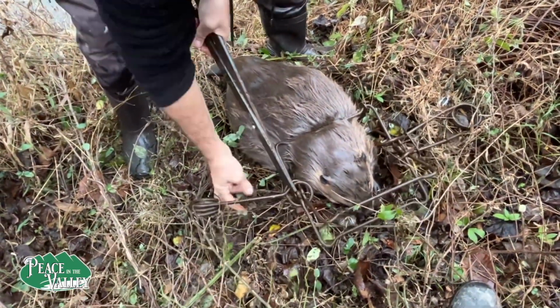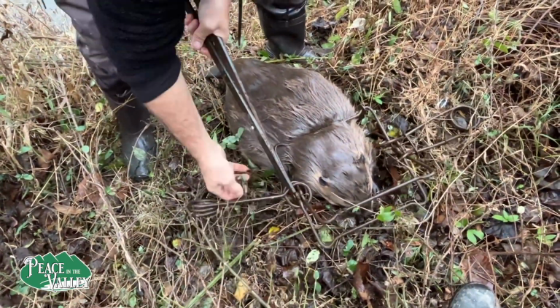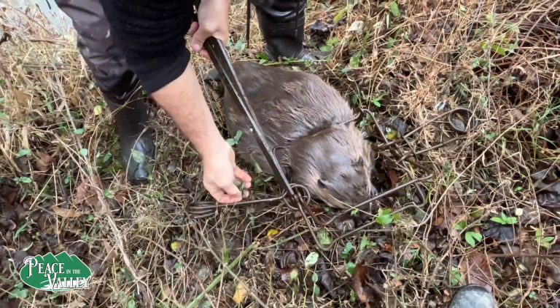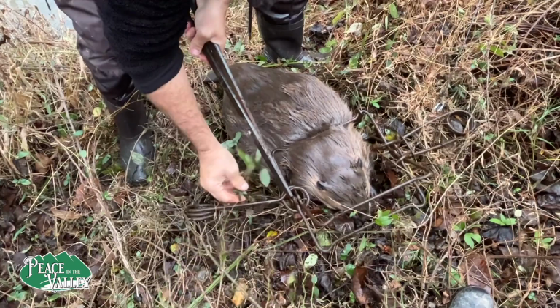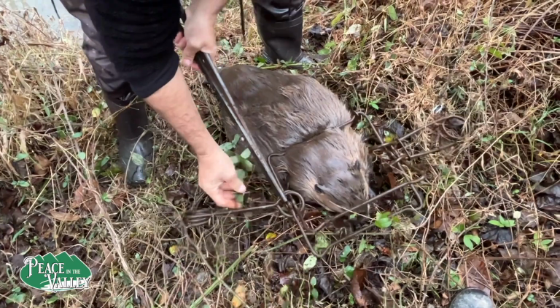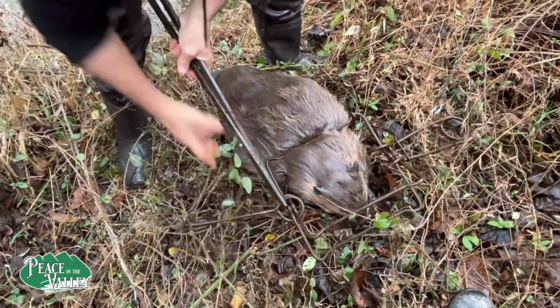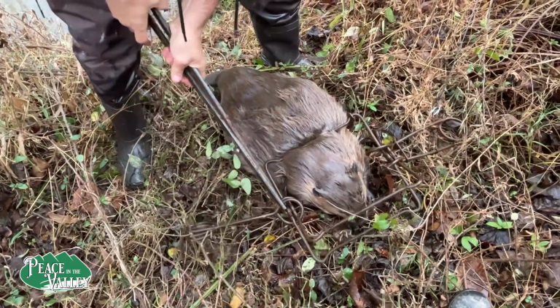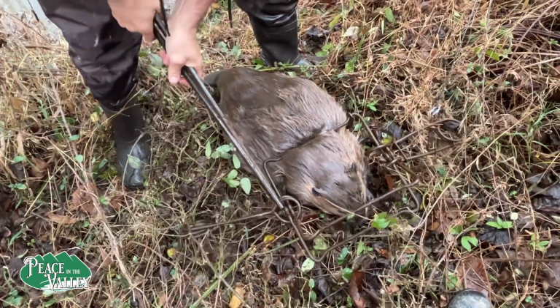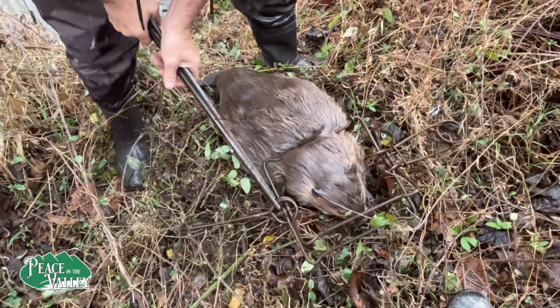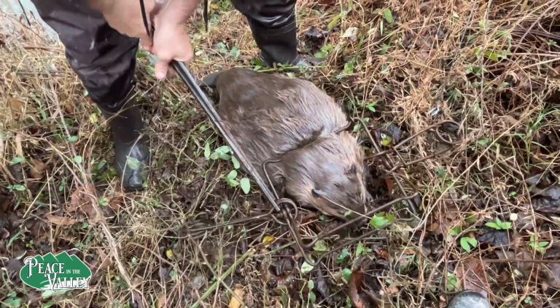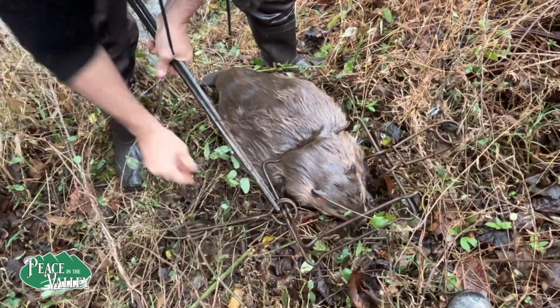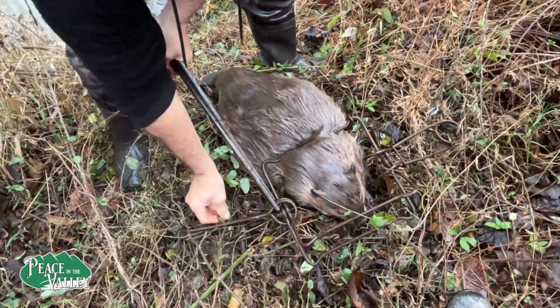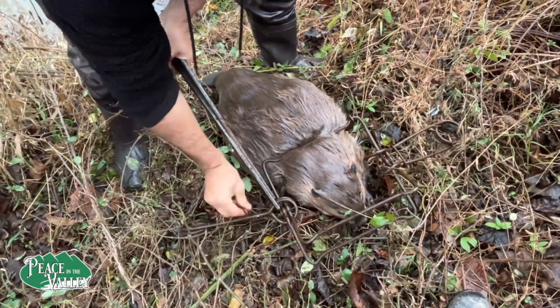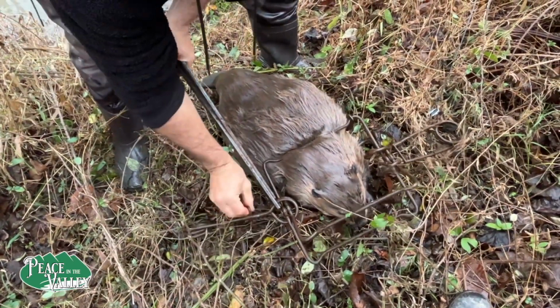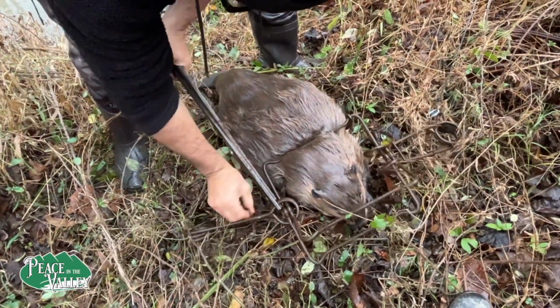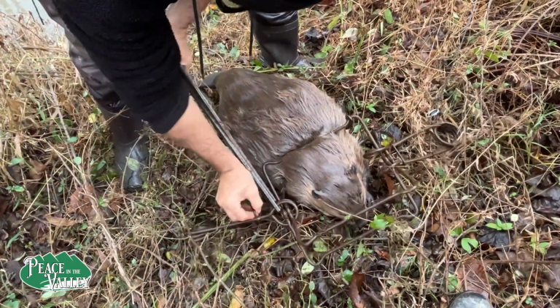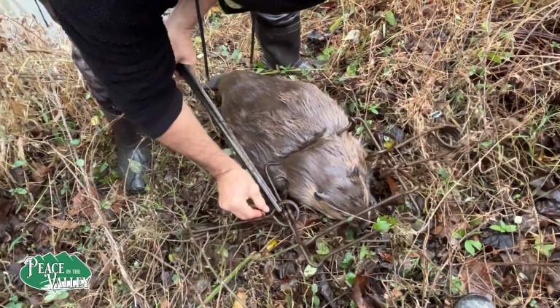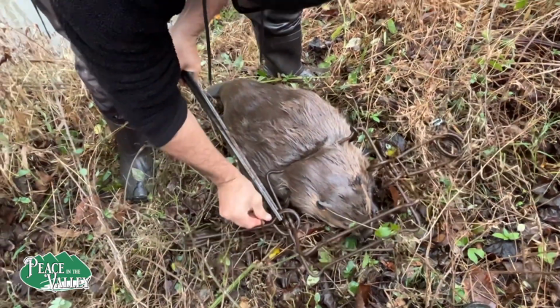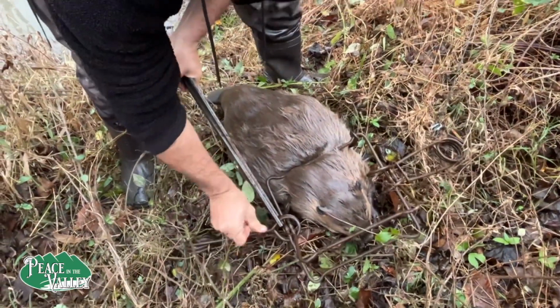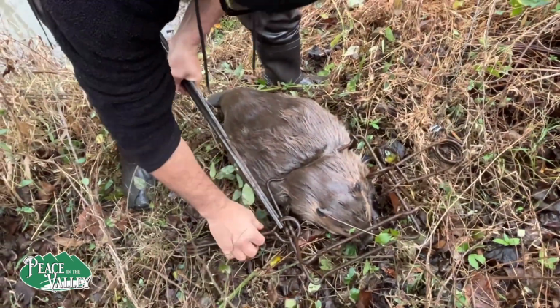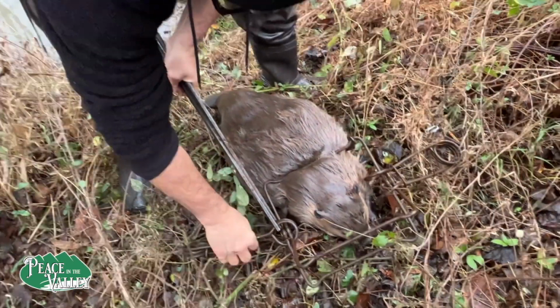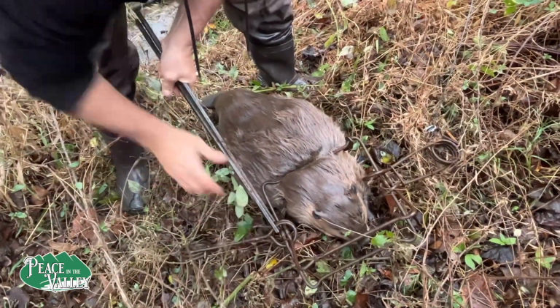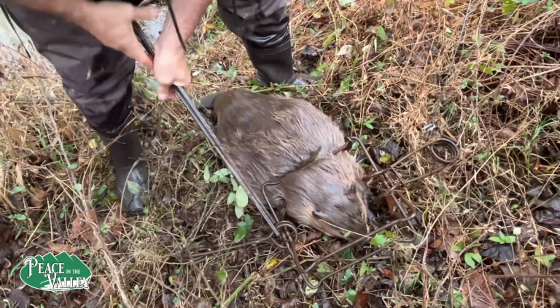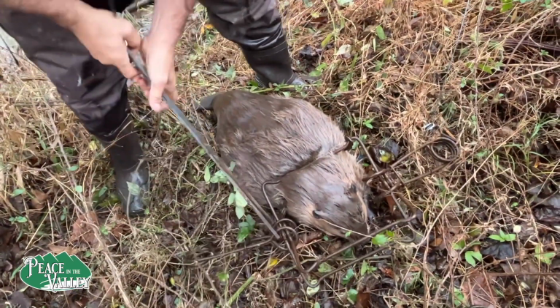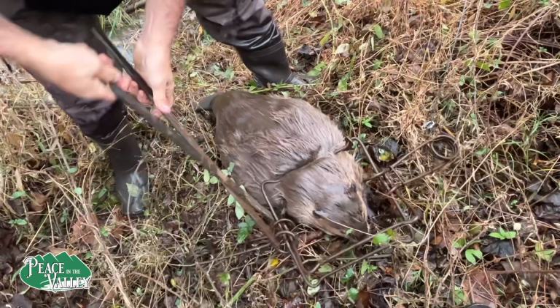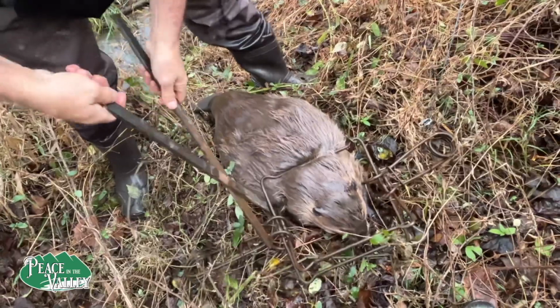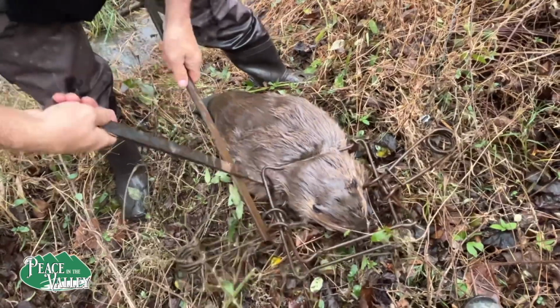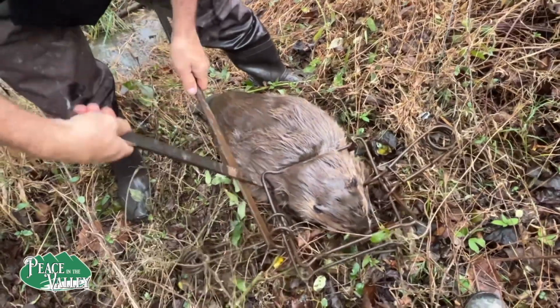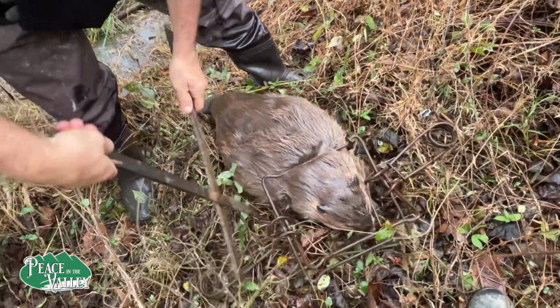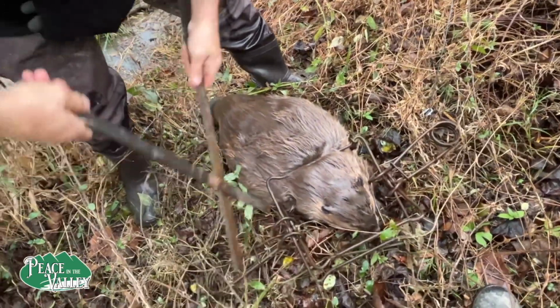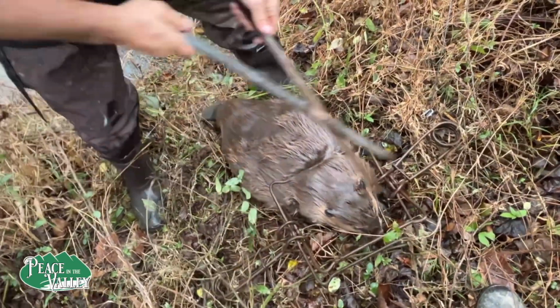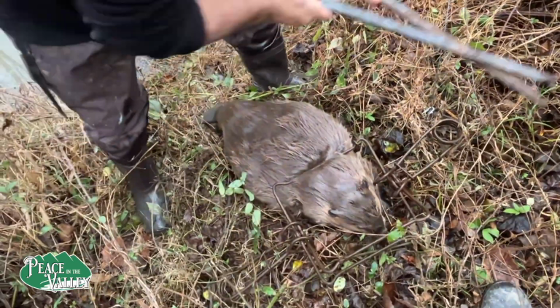We set up lots of snares but for some reason we were not able to catch any in the snares. The conibear catches them quick and kills them quick.